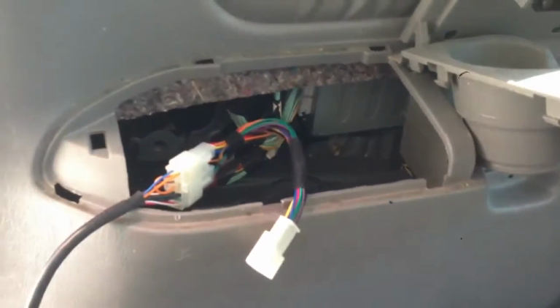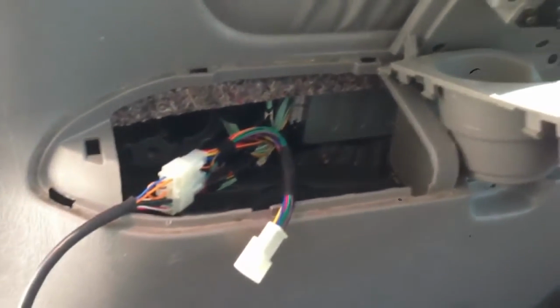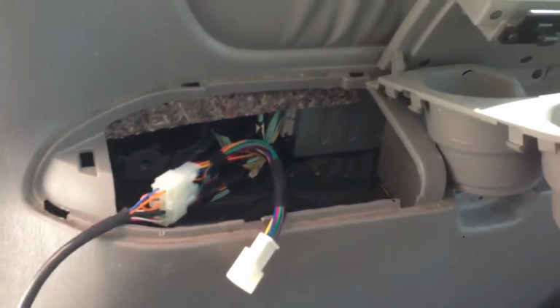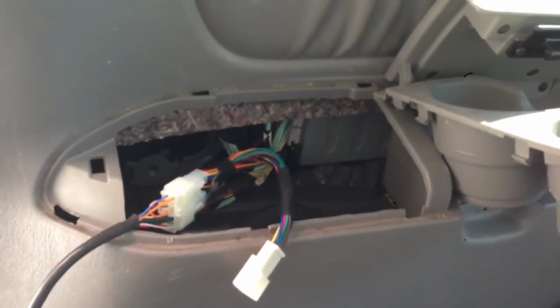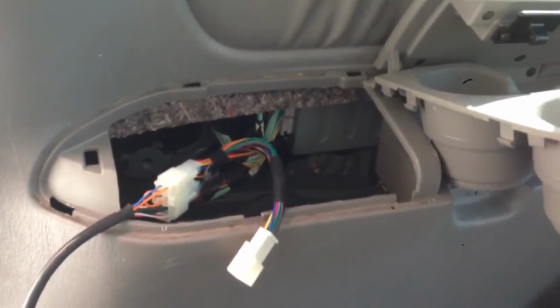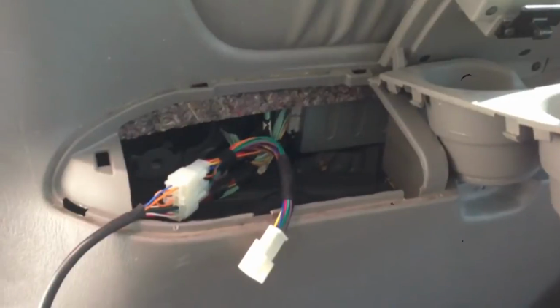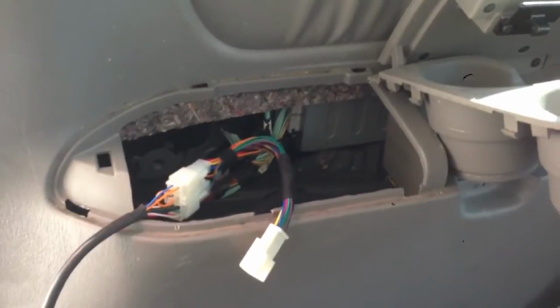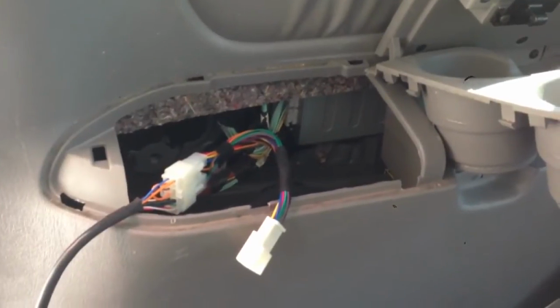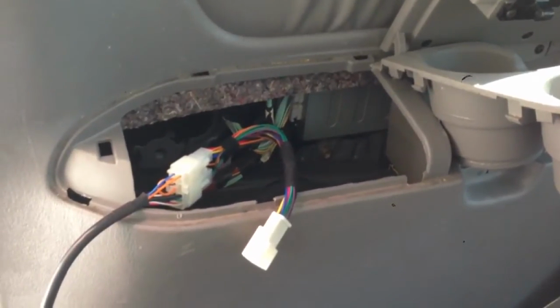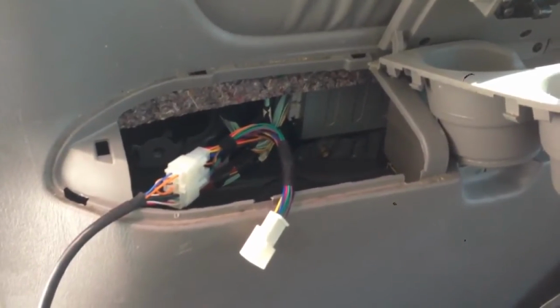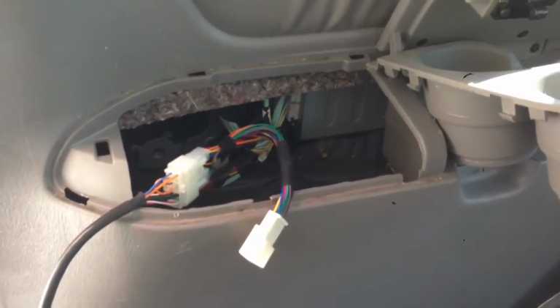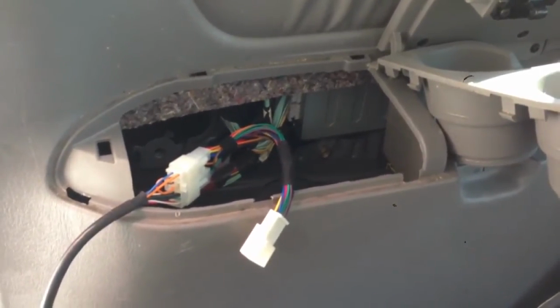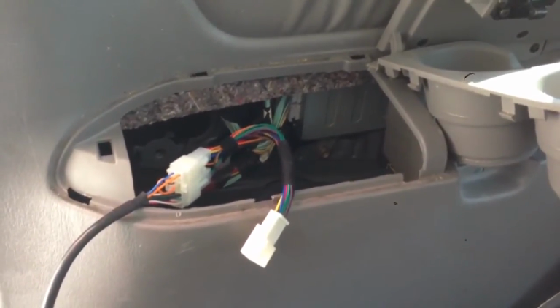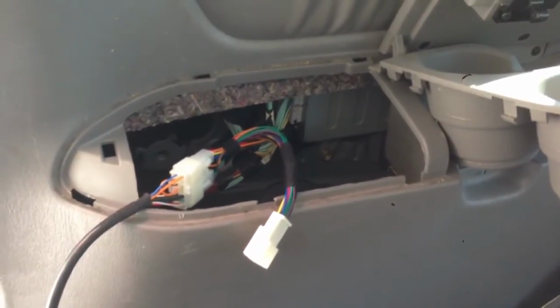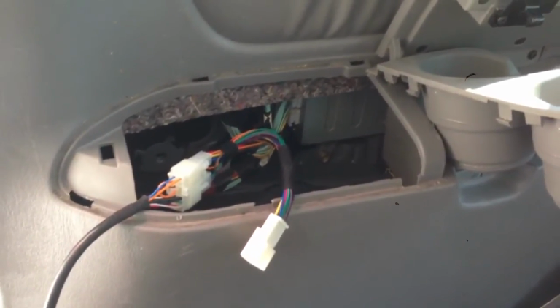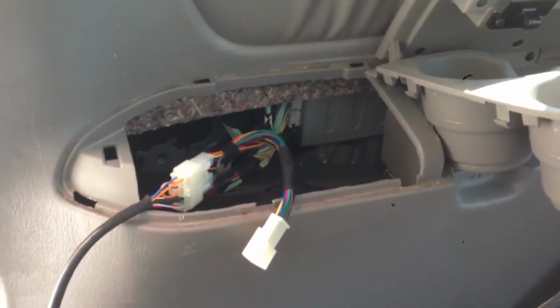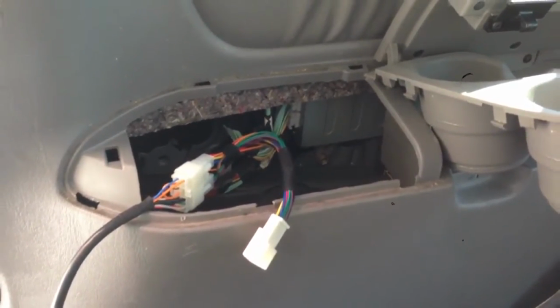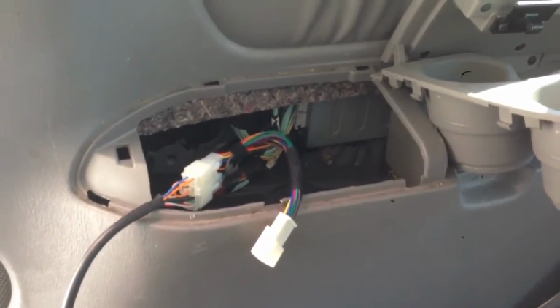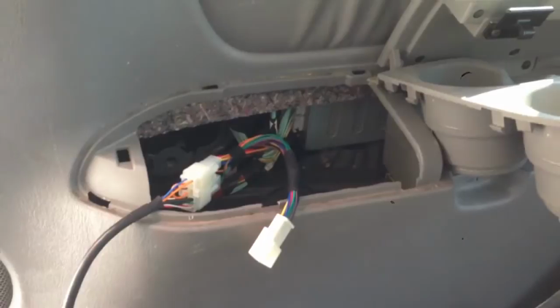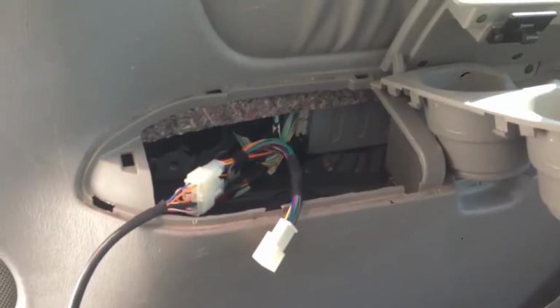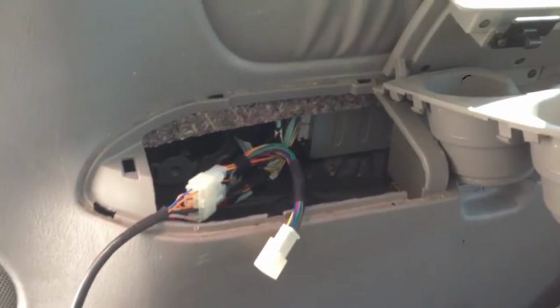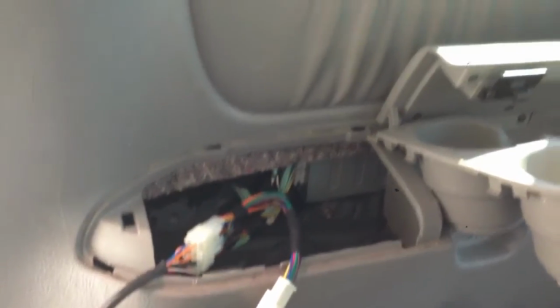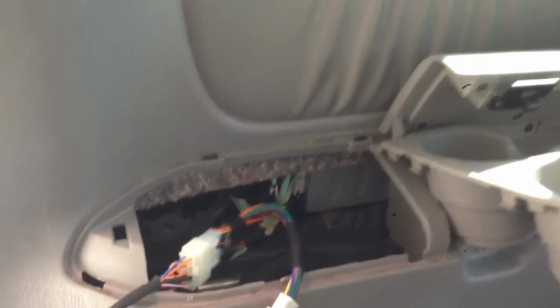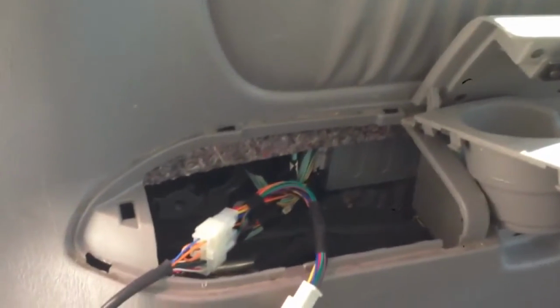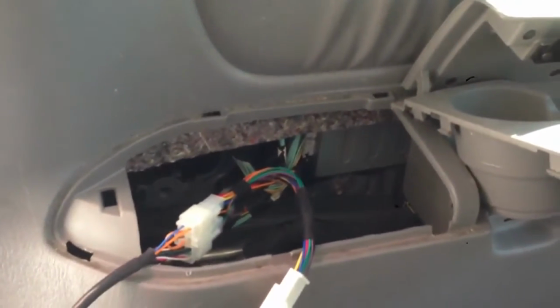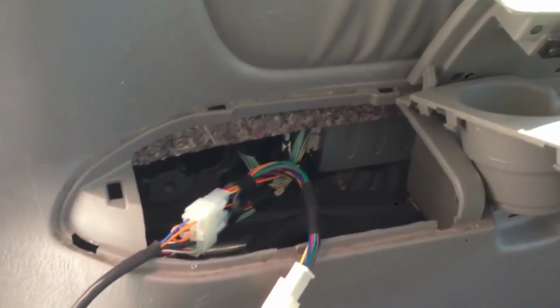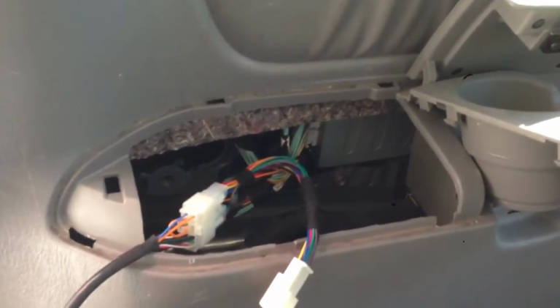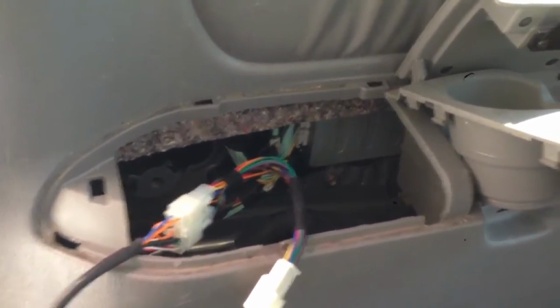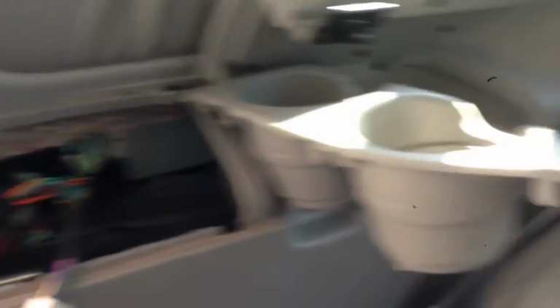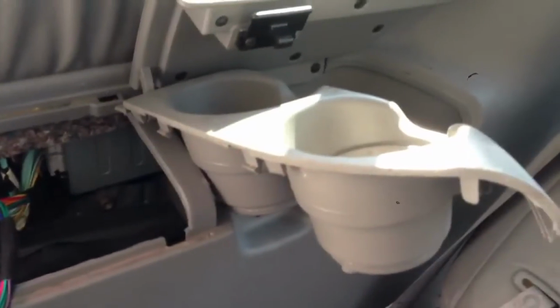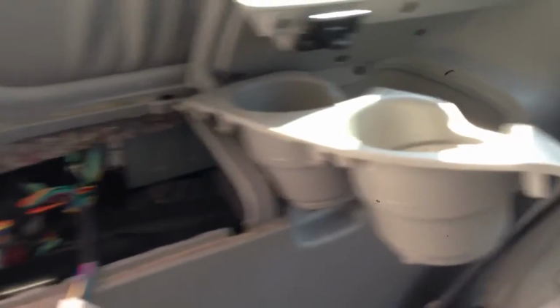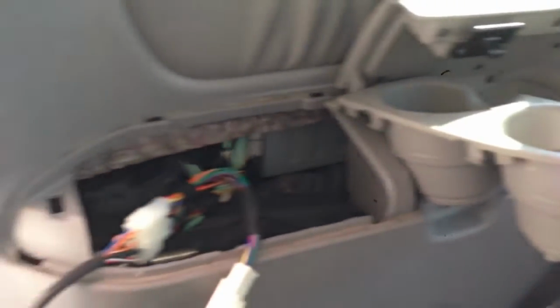So once again, you are not connecting anything at the radio if you have a Sienna with rear seat entertainment. It all happens in the rear portion of the car, right under the passenger side cup holders.